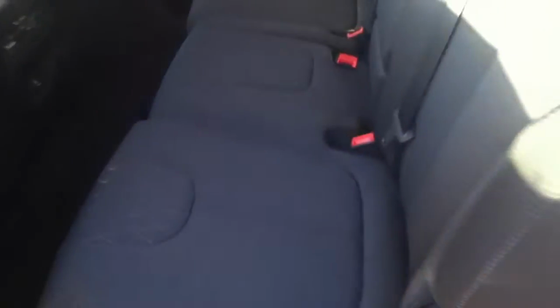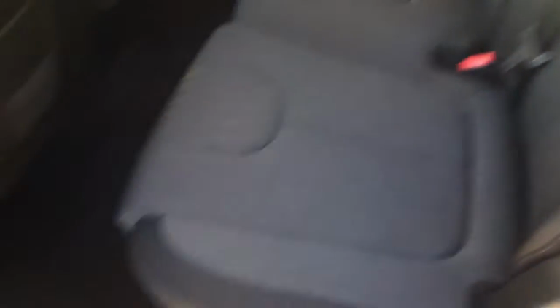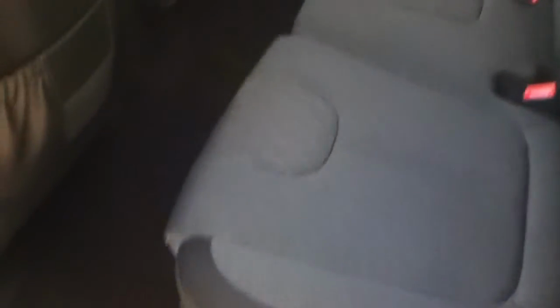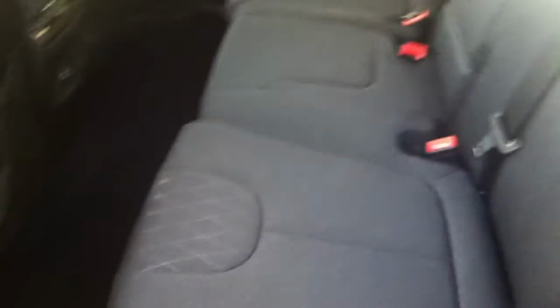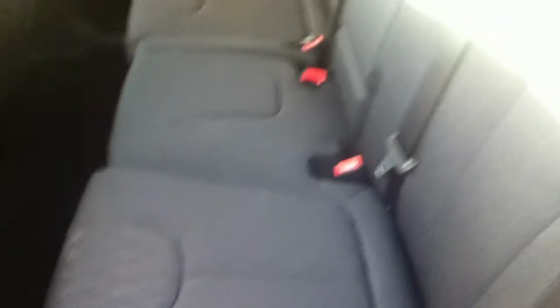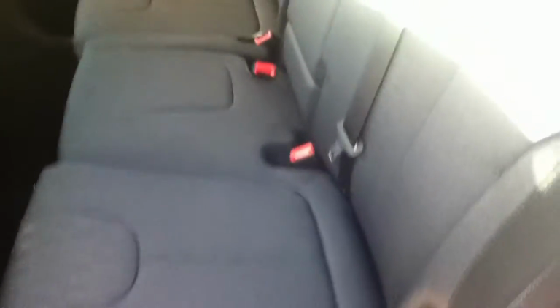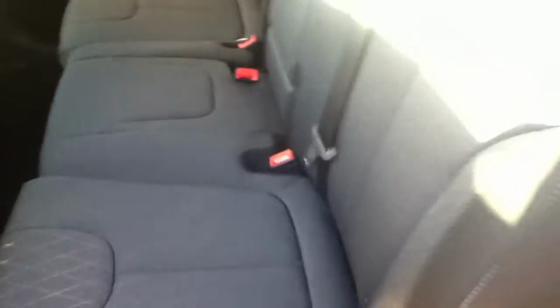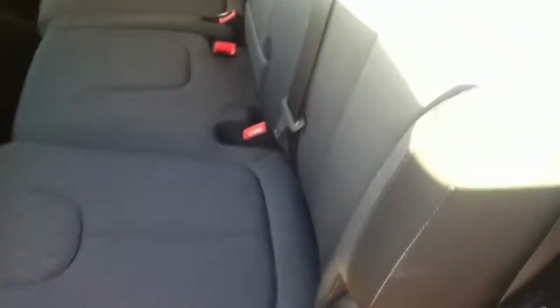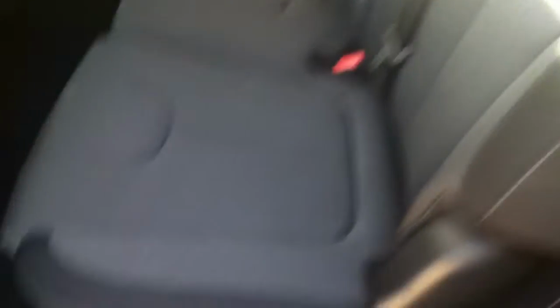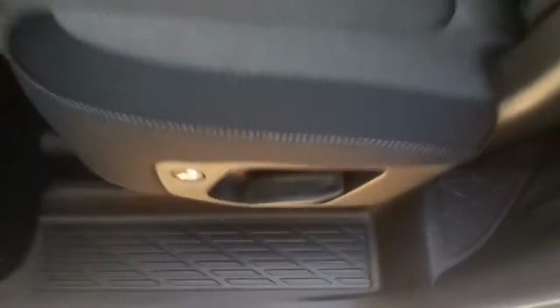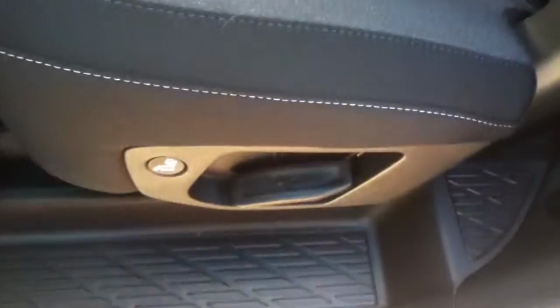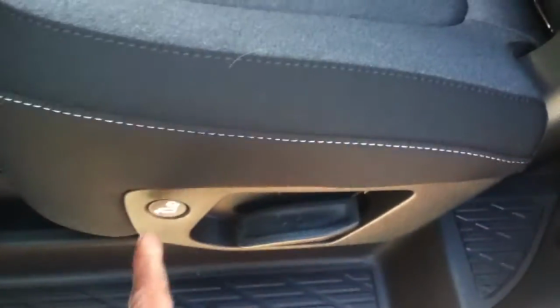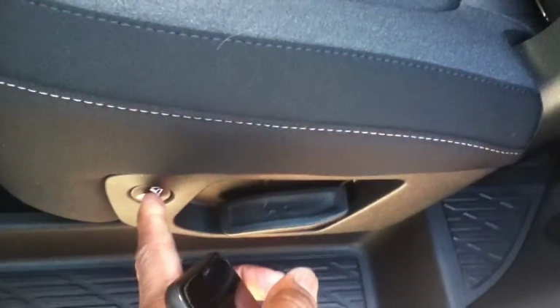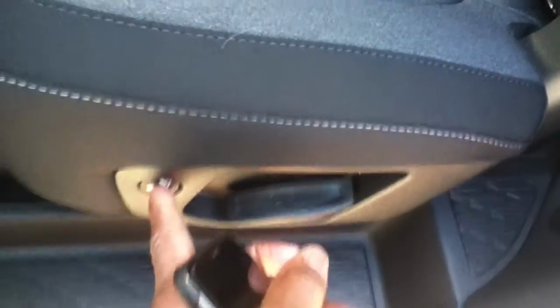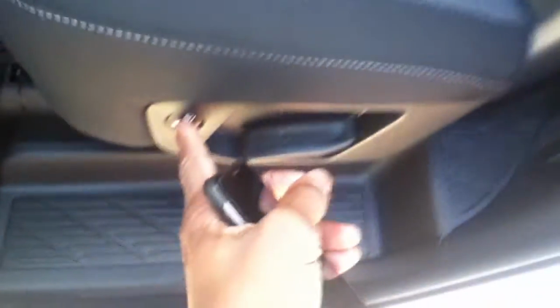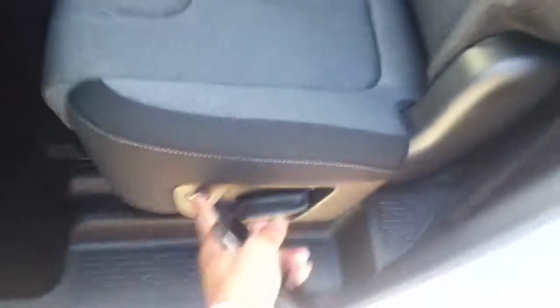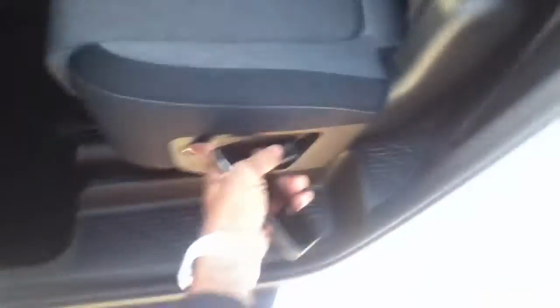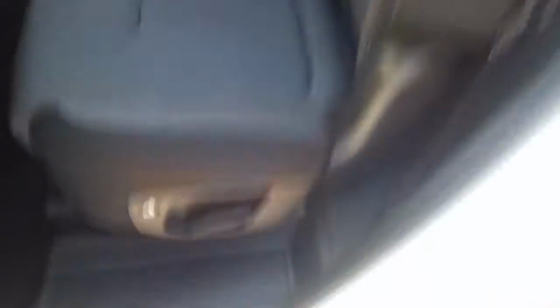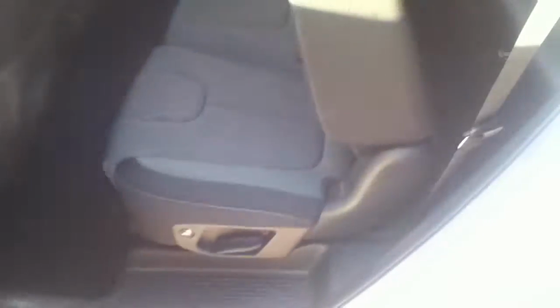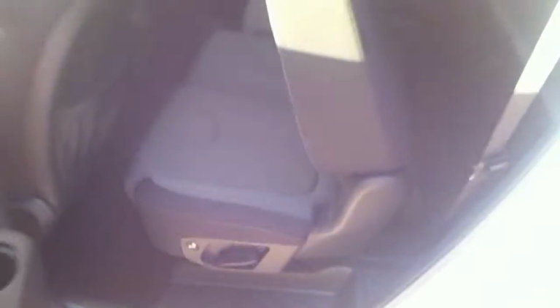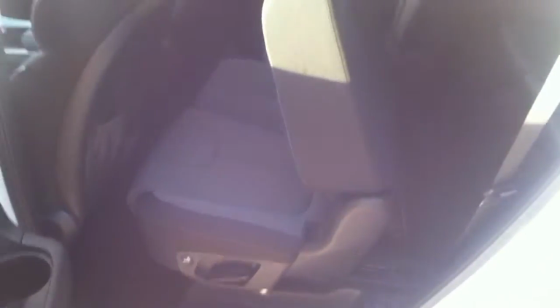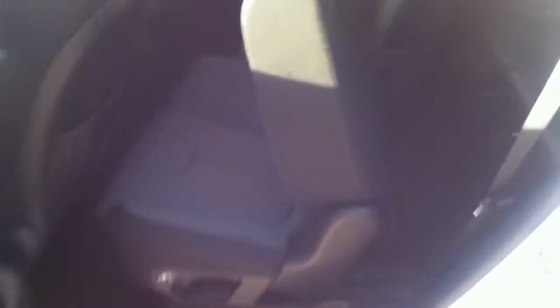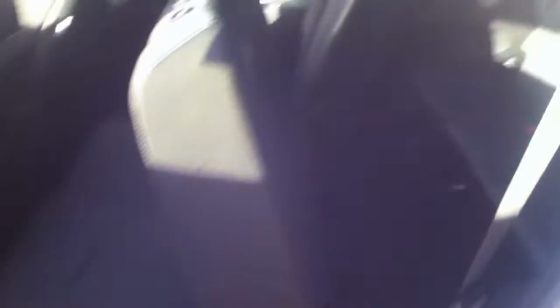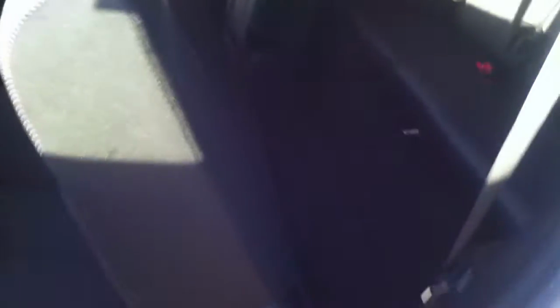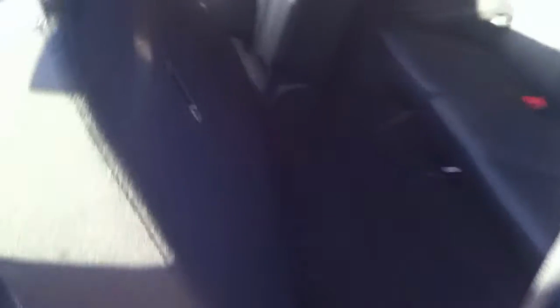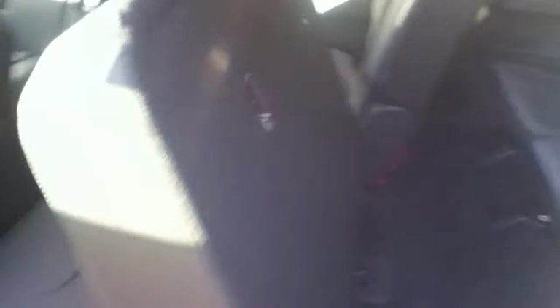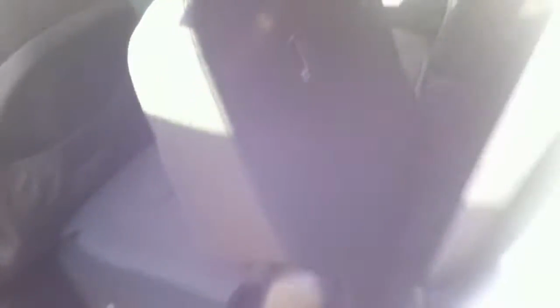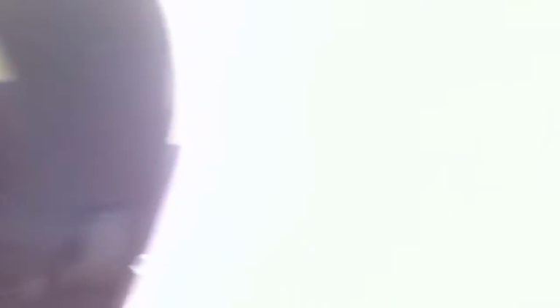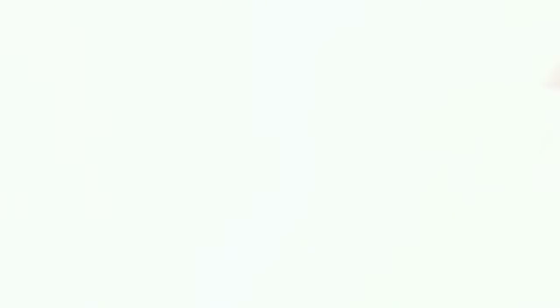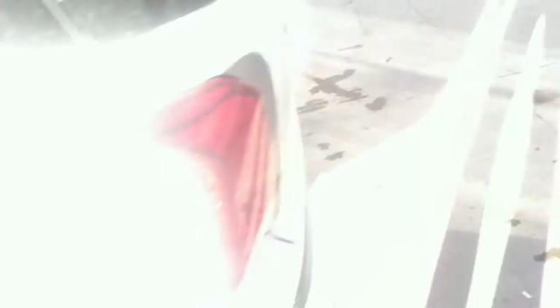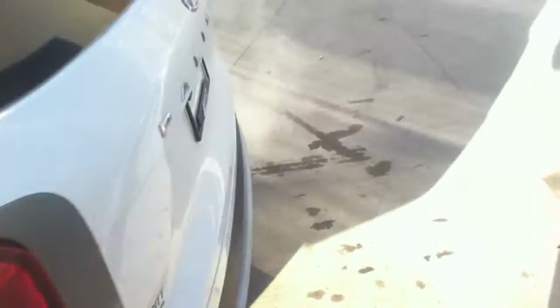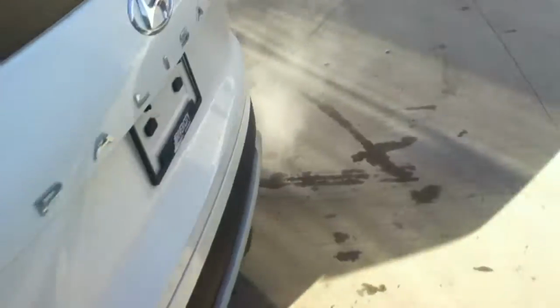I'll proceed to show you the back seats. The cool thing about these back seats is they're push-button, so once you push the button like this, the seats actually retract forward and fold forward for you.